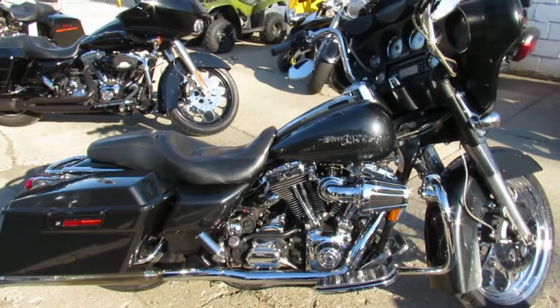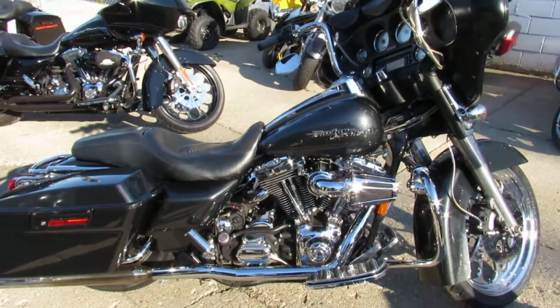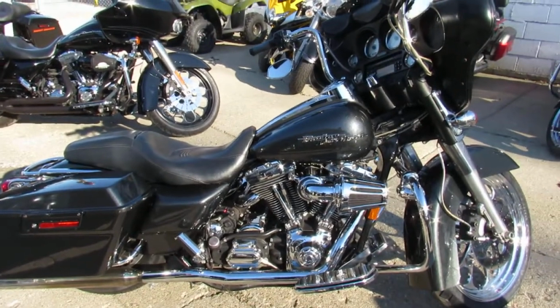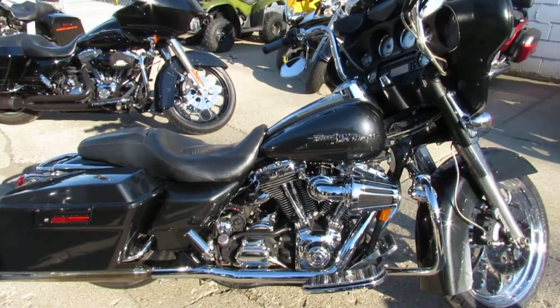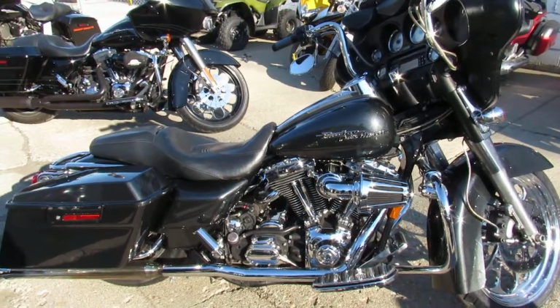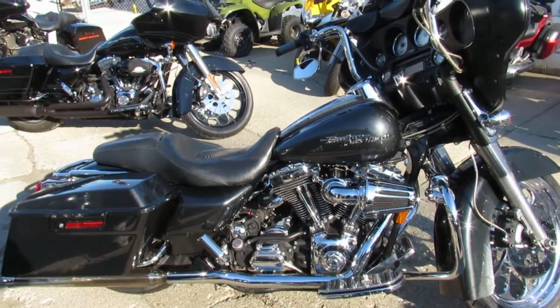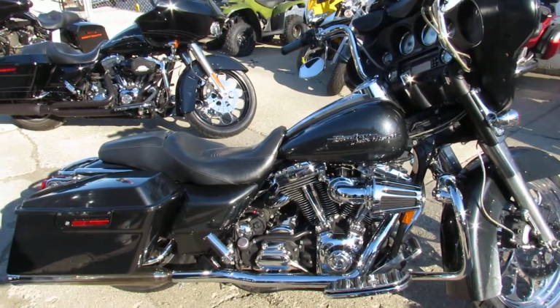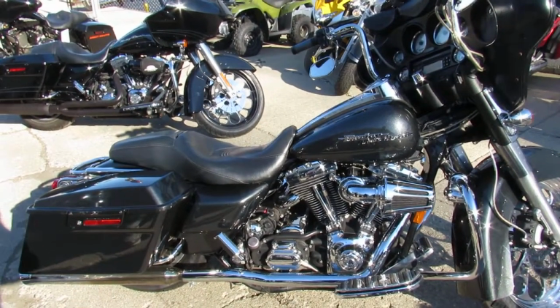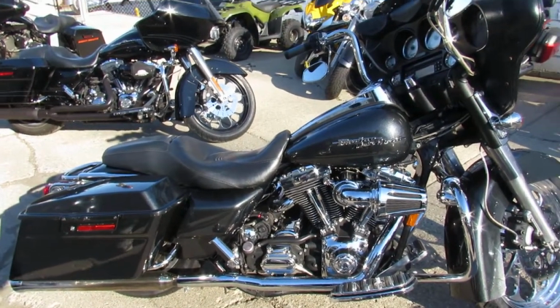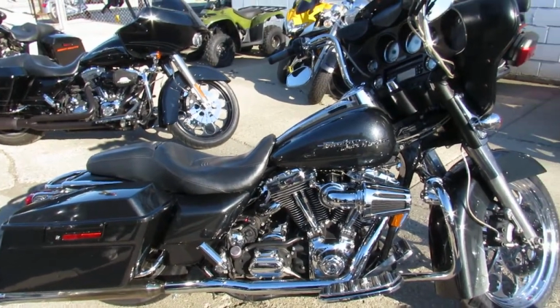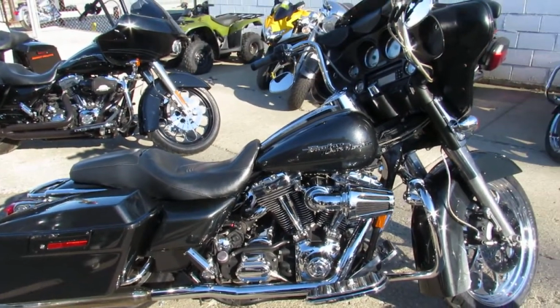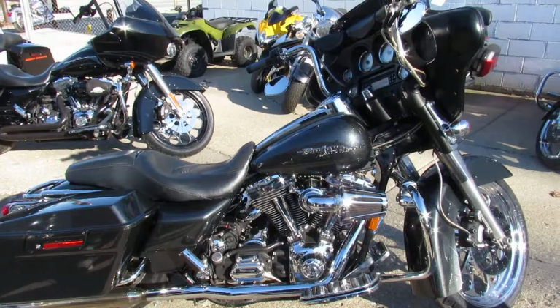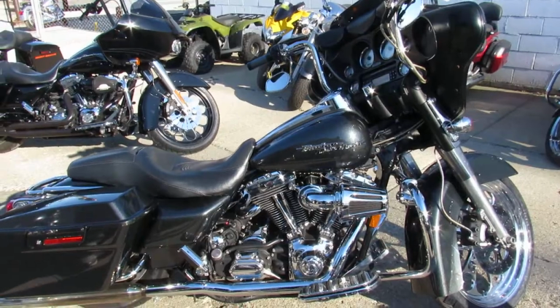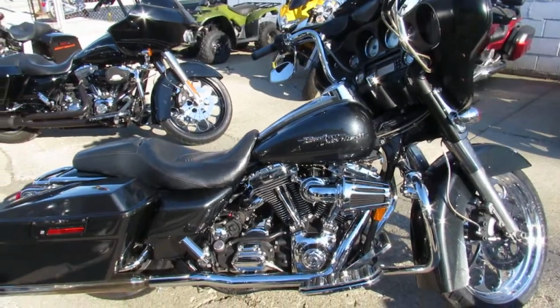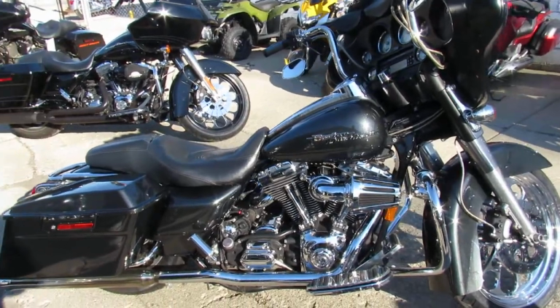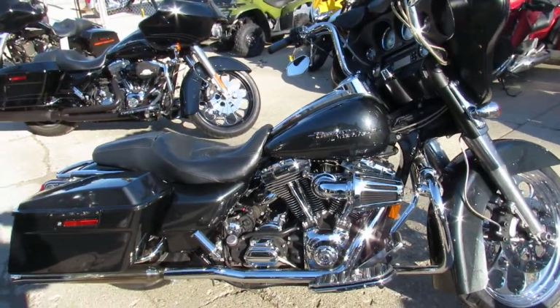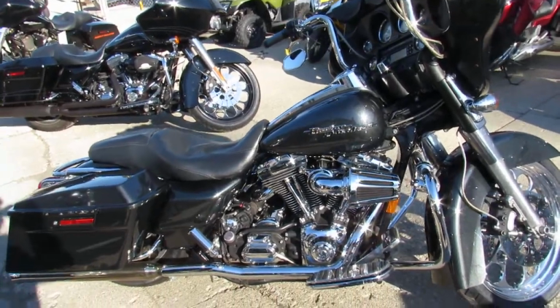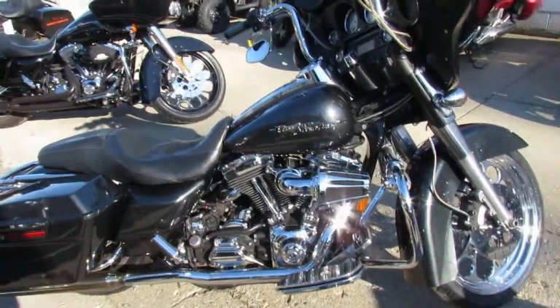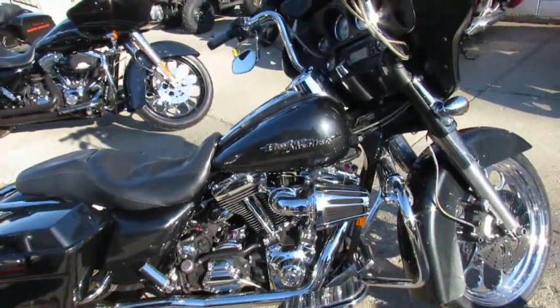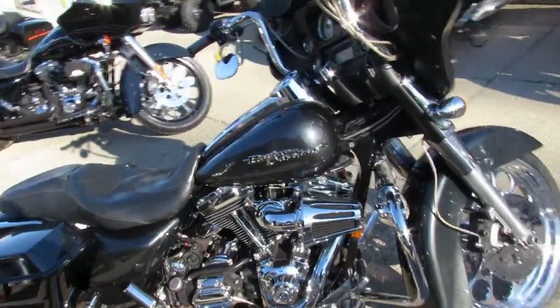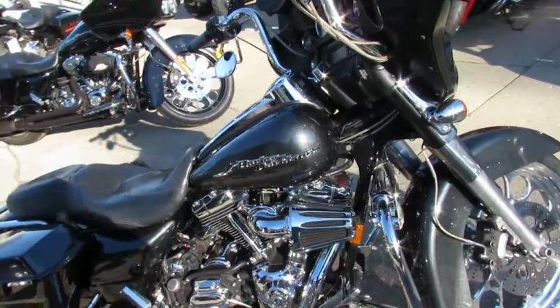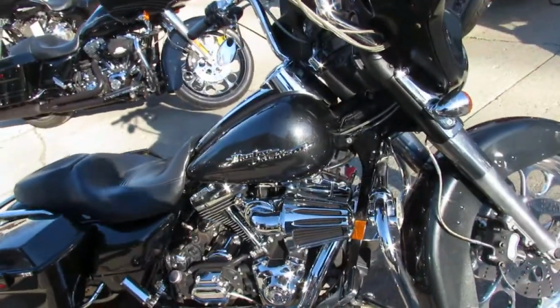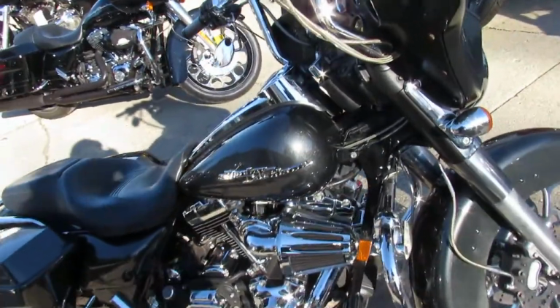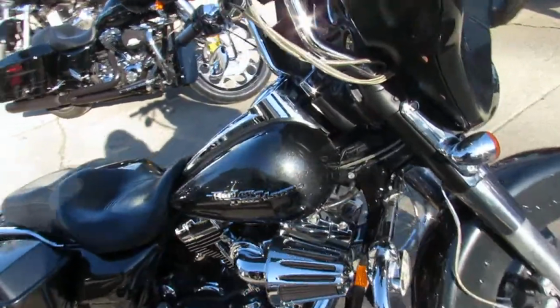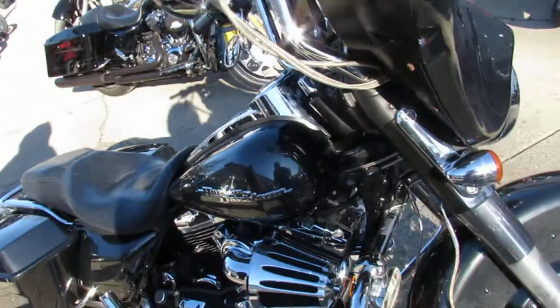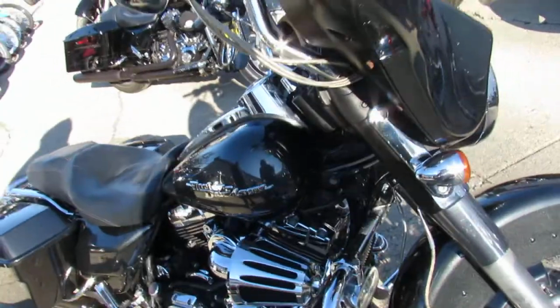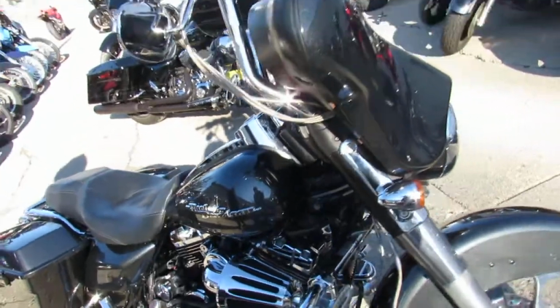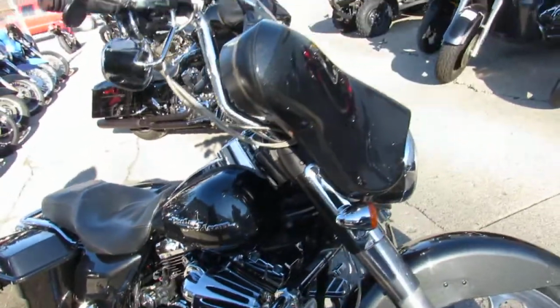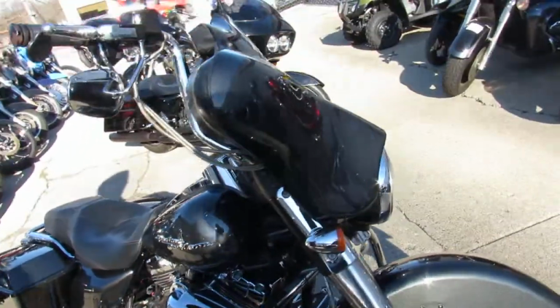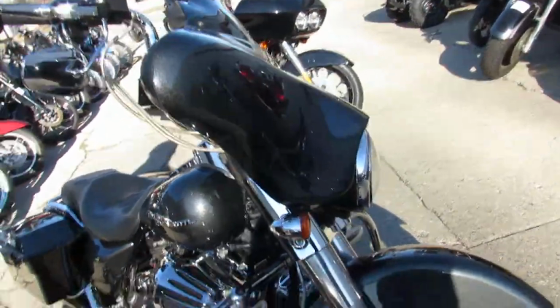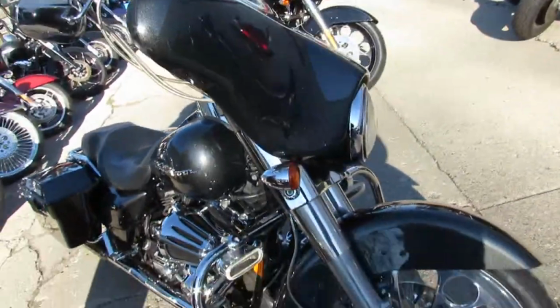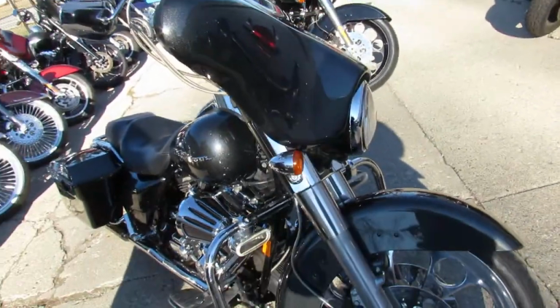Hey guys, Andrew and Aaron at Approval Powersports doing some videos on the used street glides. Over 80 to choose from. We got programs for everyone on financing, leasing. We've got layaway programs and your trades are always welcome.